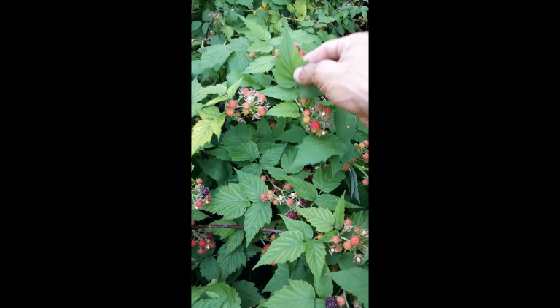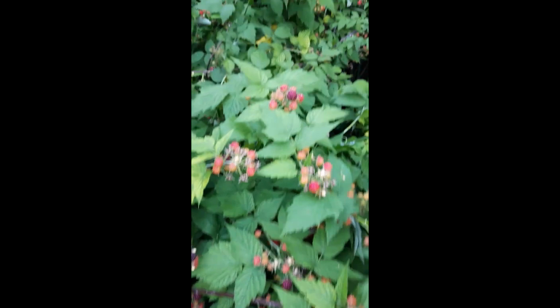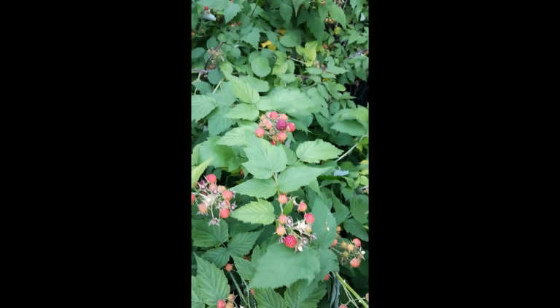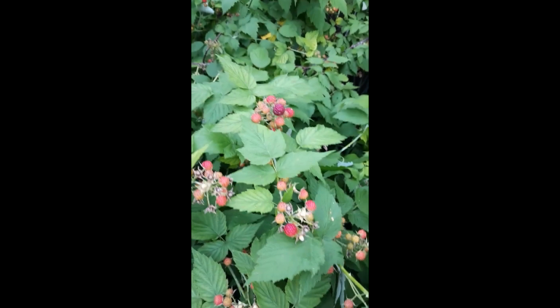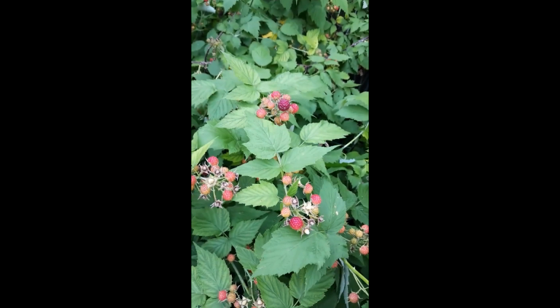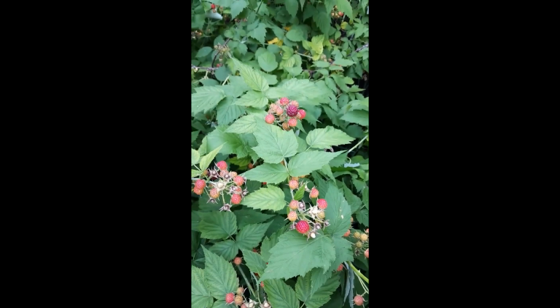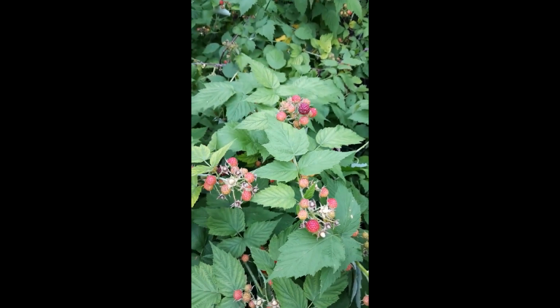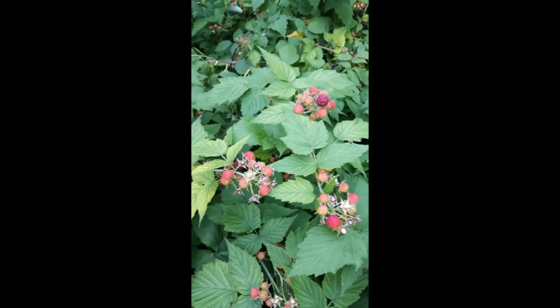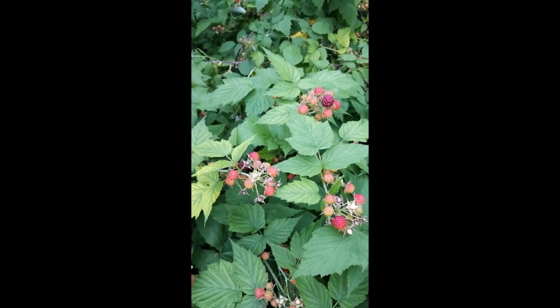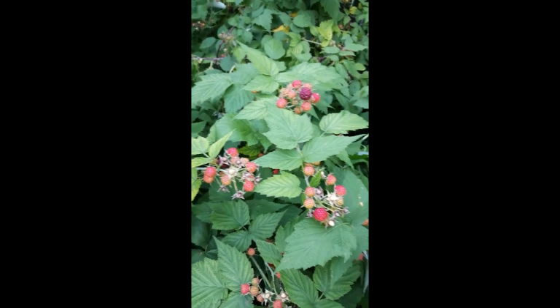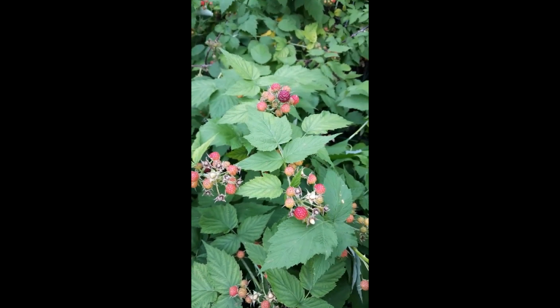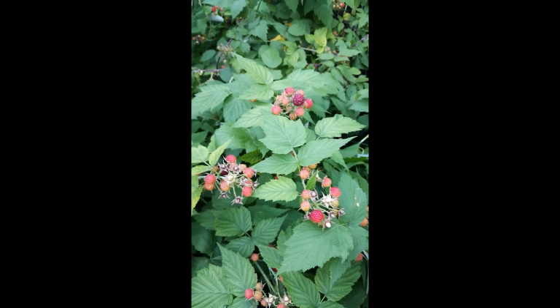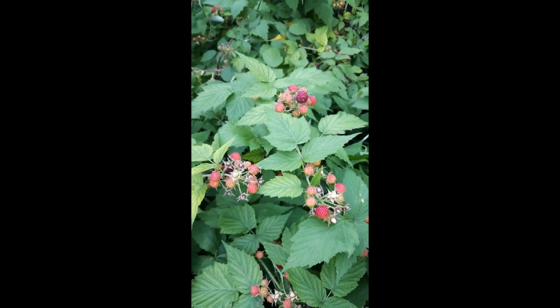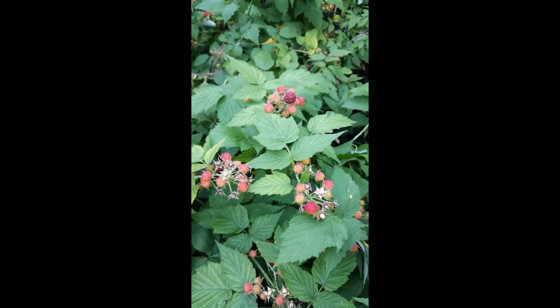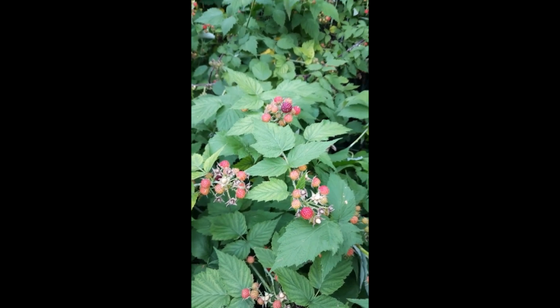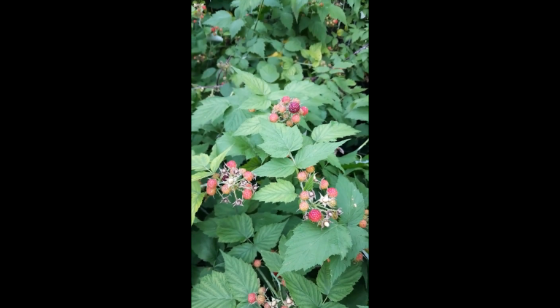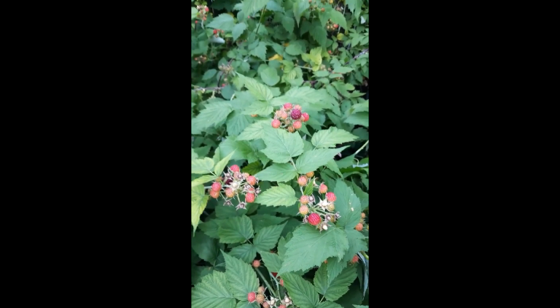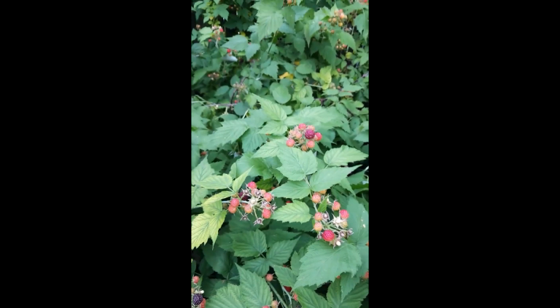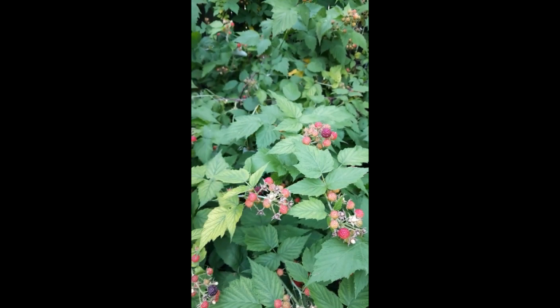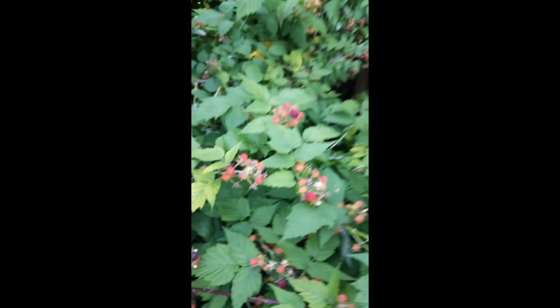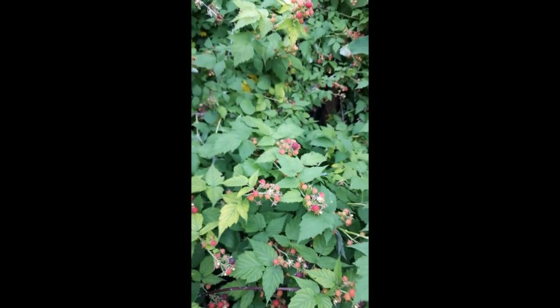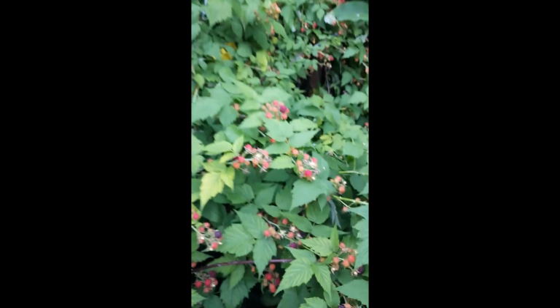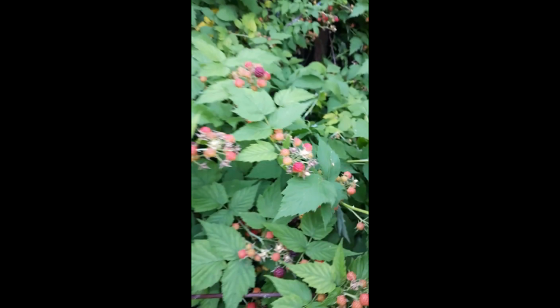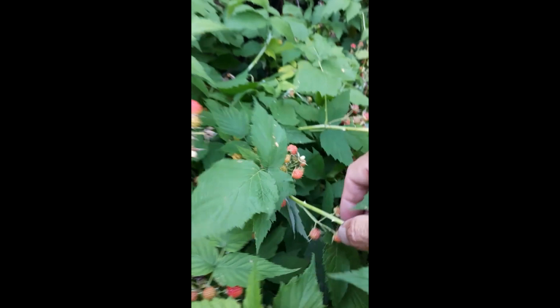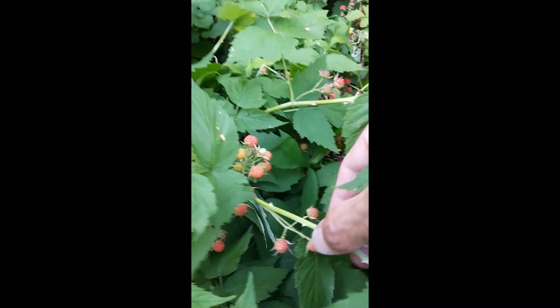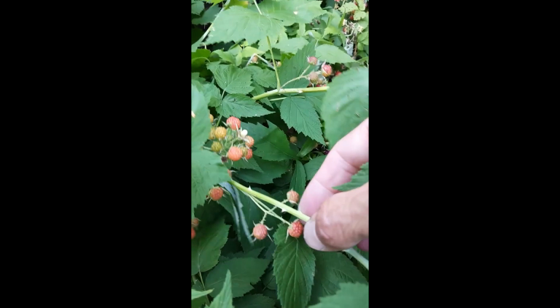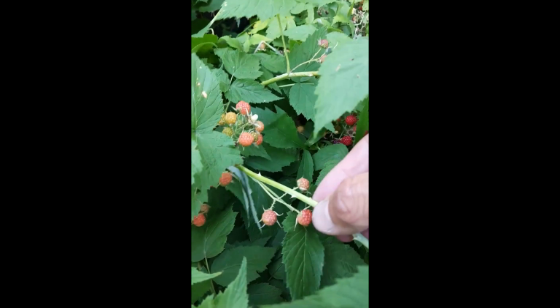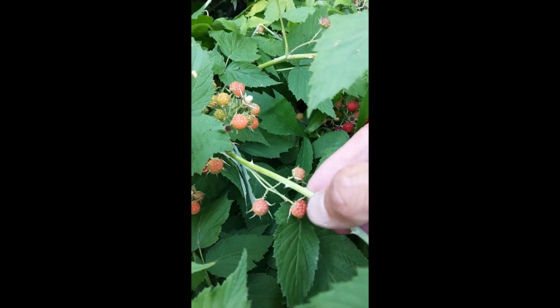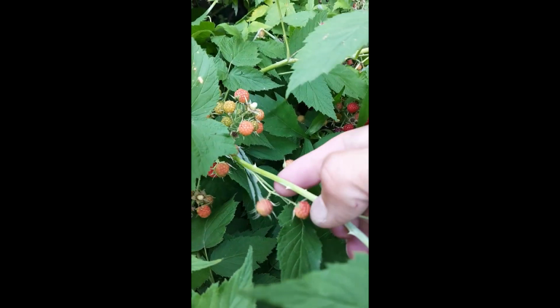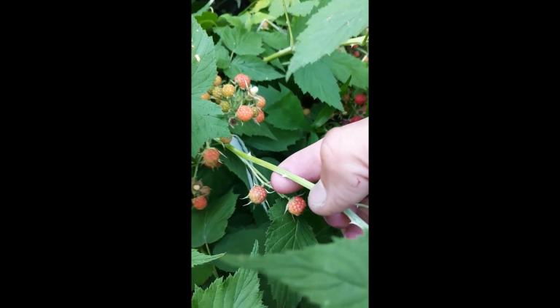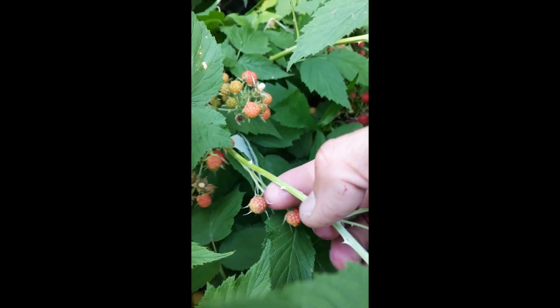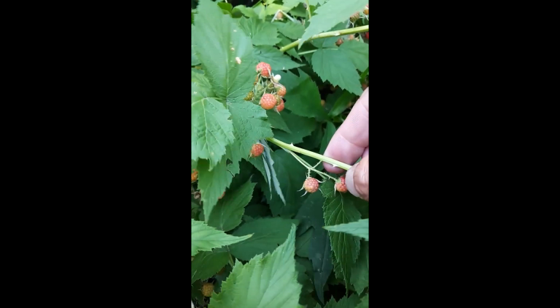This plant — and where it grows — some people may think that it looks like poison ivy. Sometimes it can be confused as that, especially when it's young. But you almost always will find these thorns here, these little prickles on it.